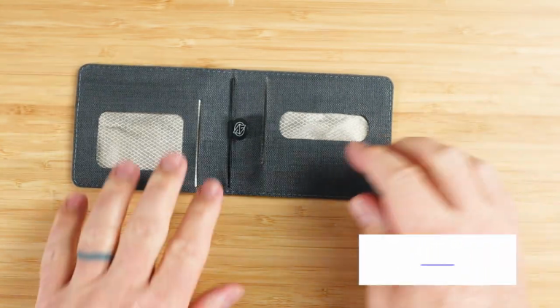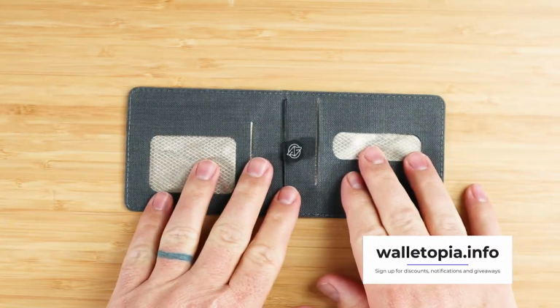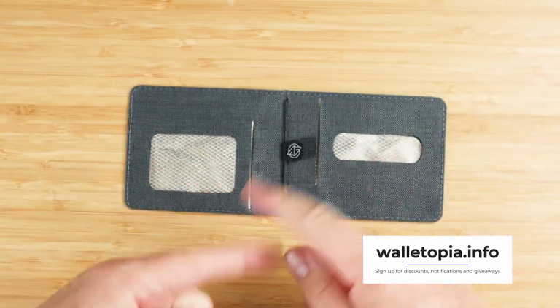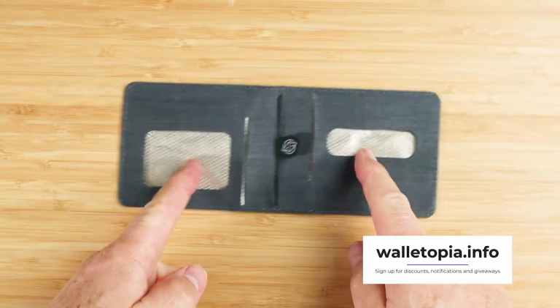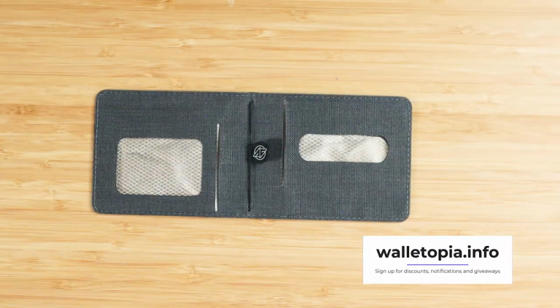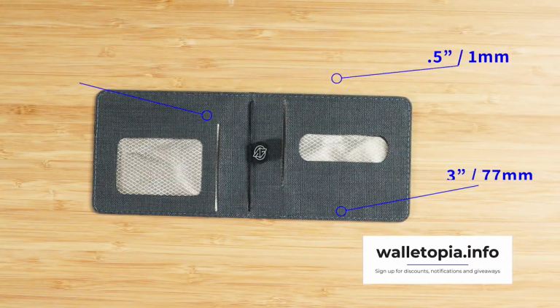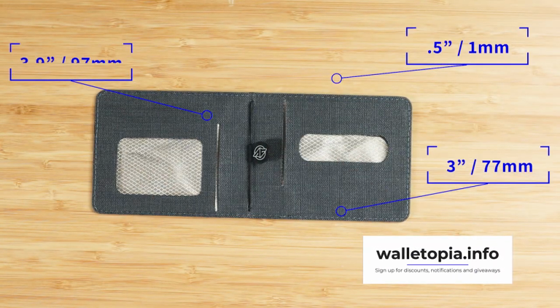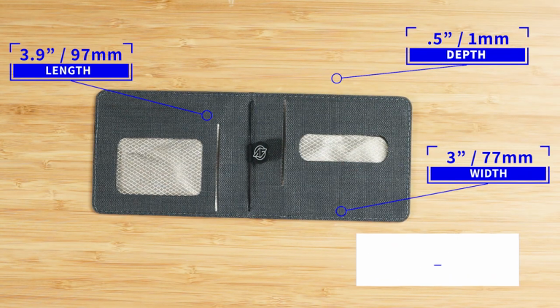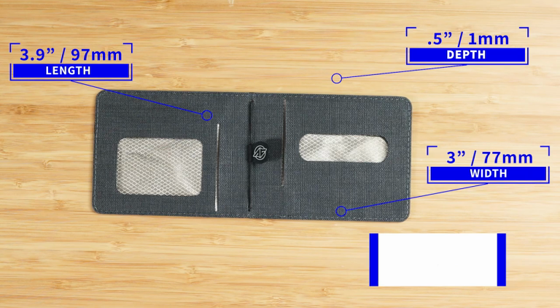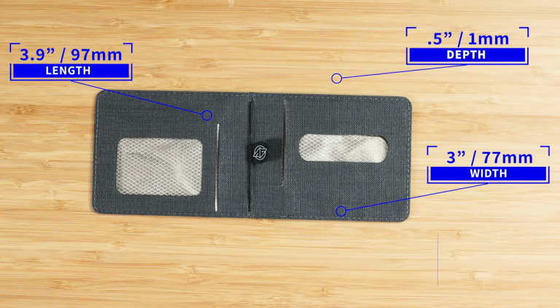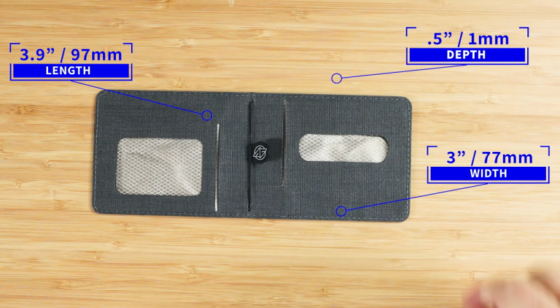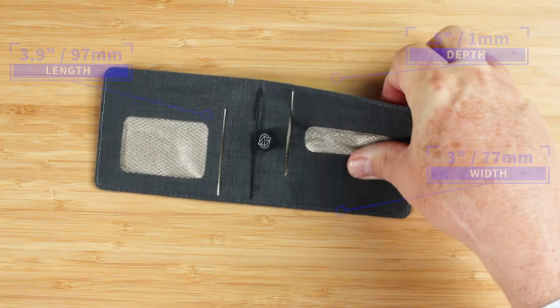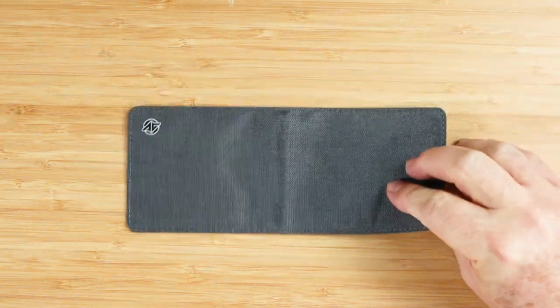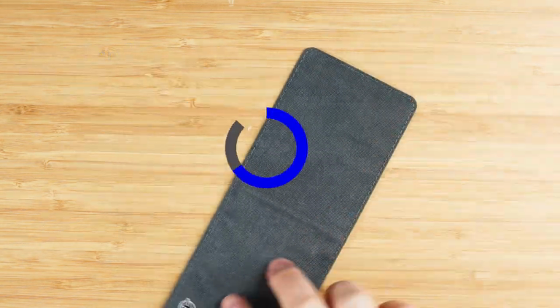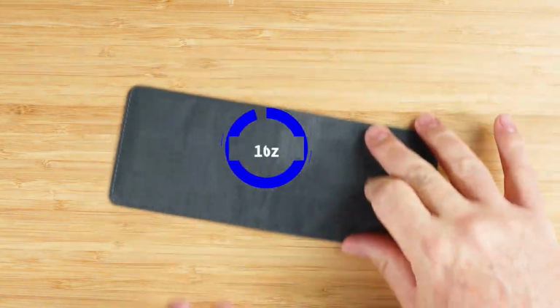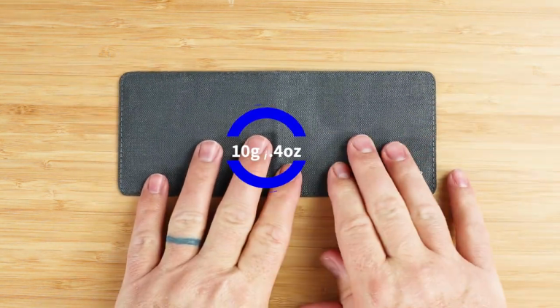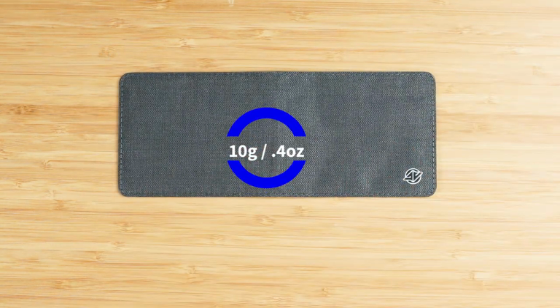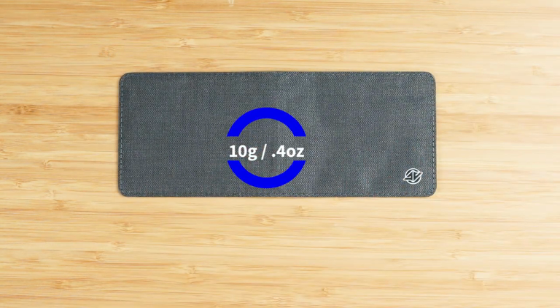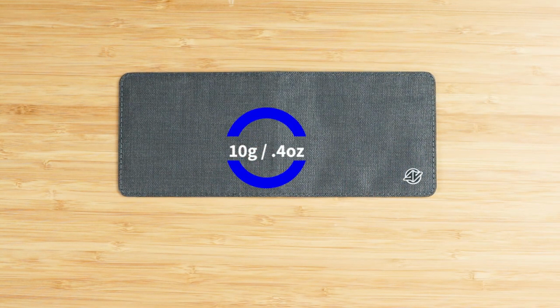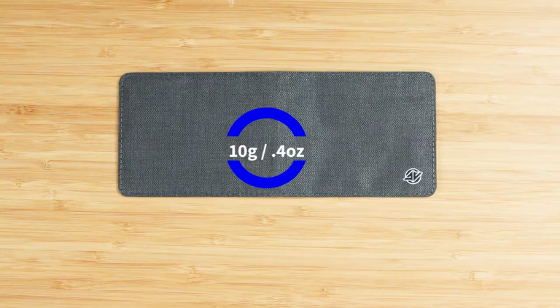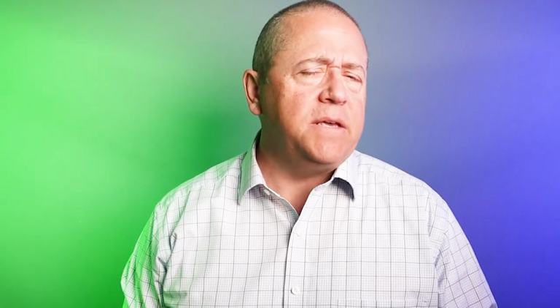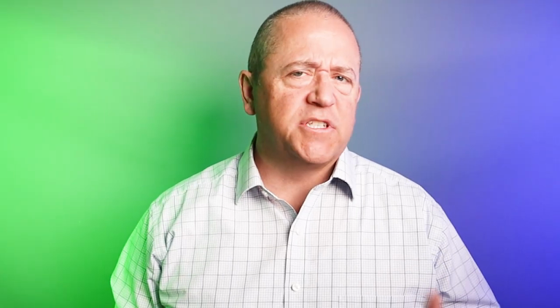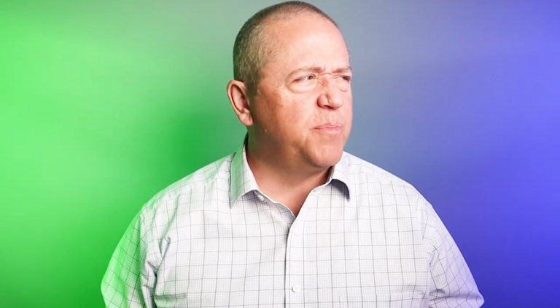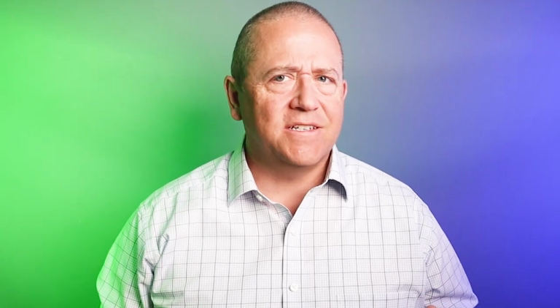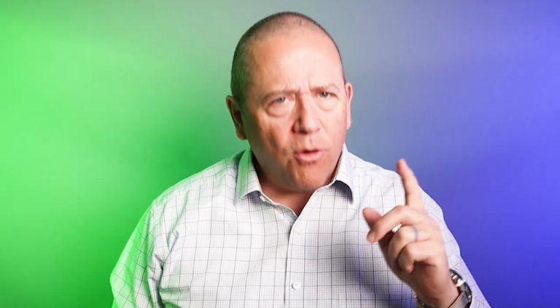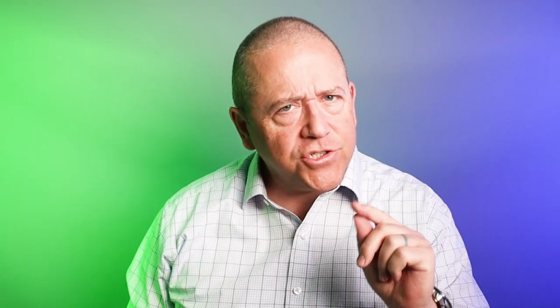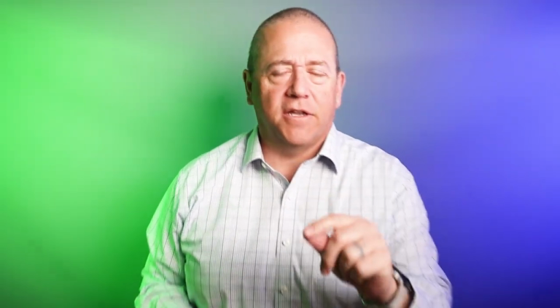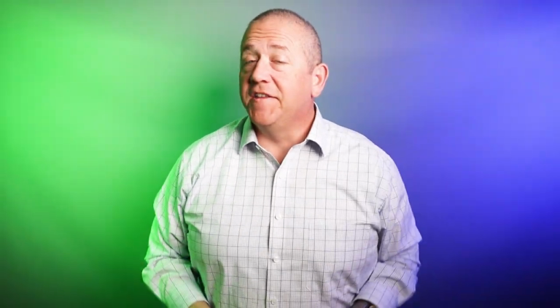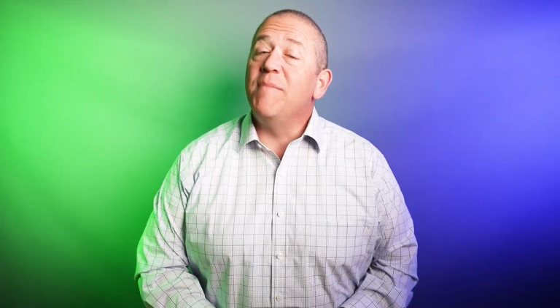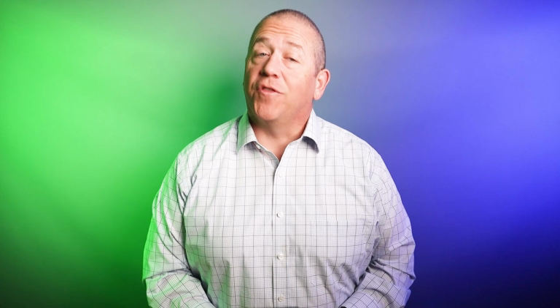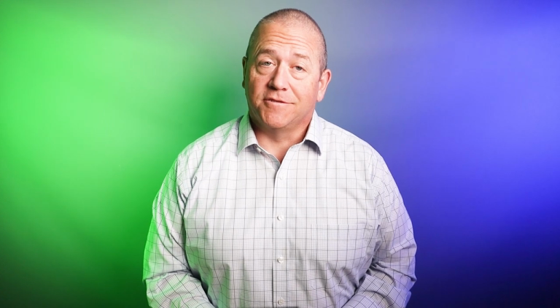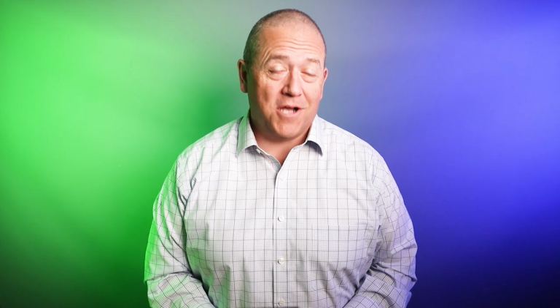When it's closed, its measurements are 3.9 by 3 by 0.5 inches, and it weighs — get this — 10 grams. Very, very light. It seems super simple, but it's how it was constructed and the design that makes it so thin, so keep watching.